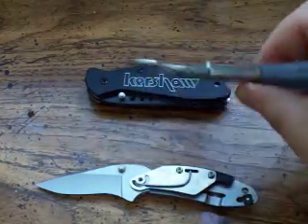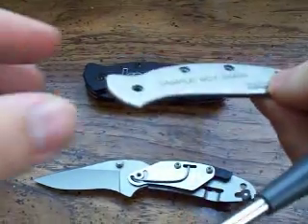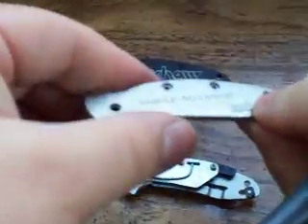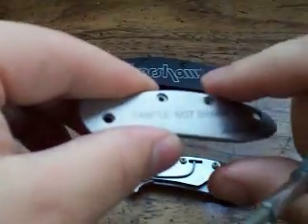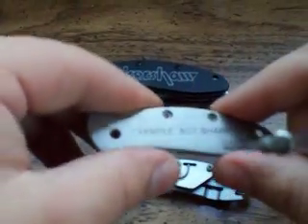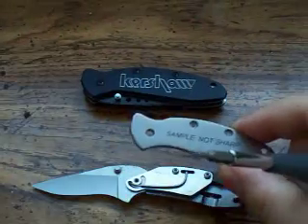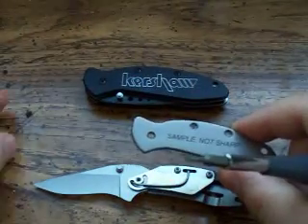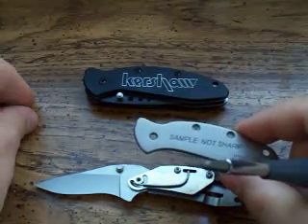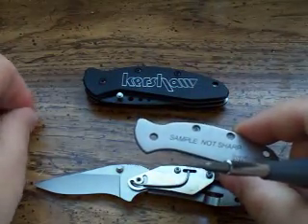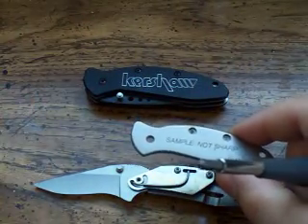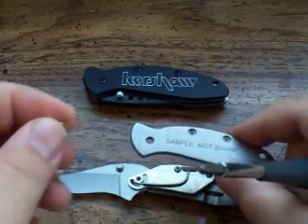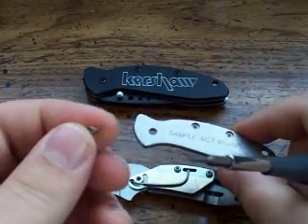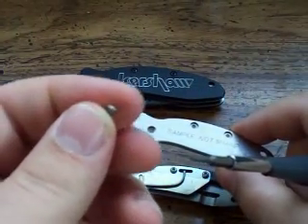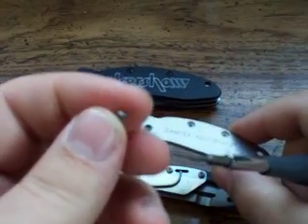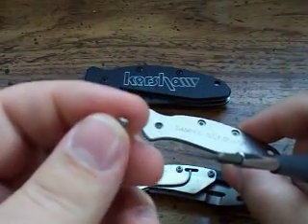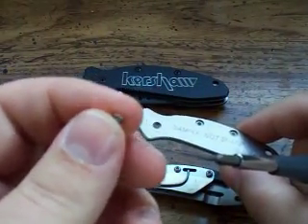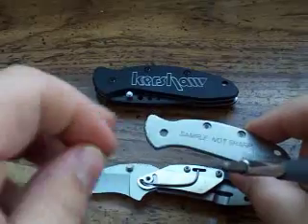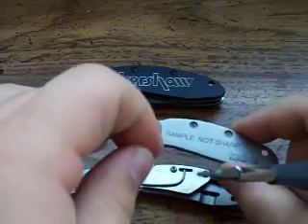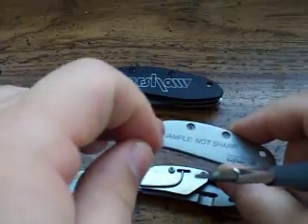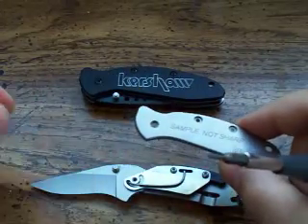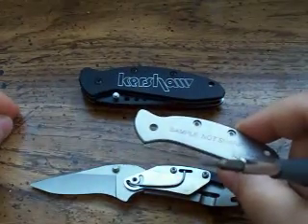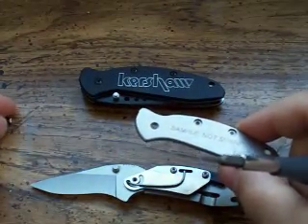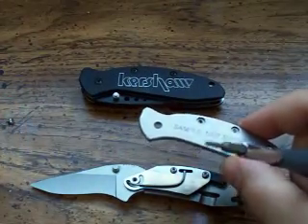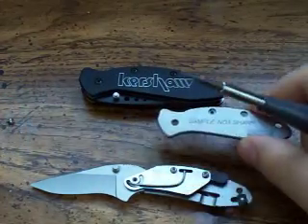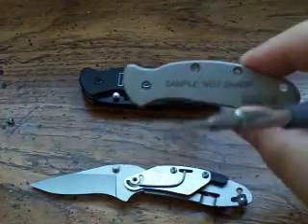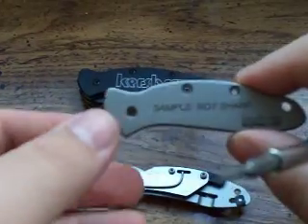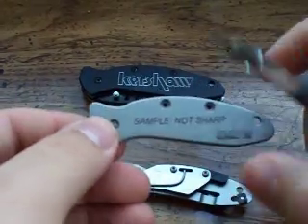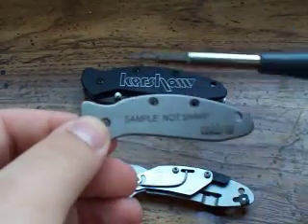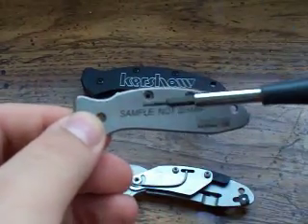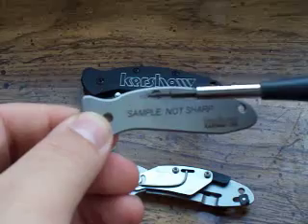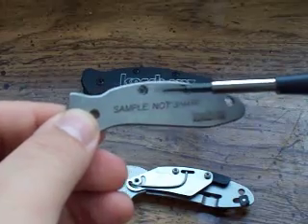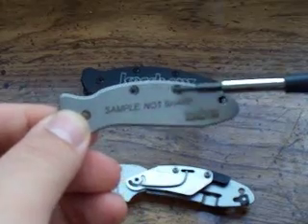The Kershaw Chive has three screws. It has a smaller pivot screw — that's what holds the blade to the handles — and it has two body screws that keep the construction together.